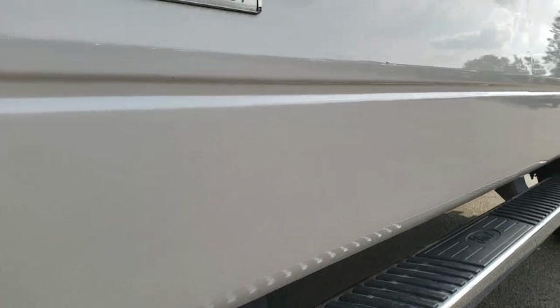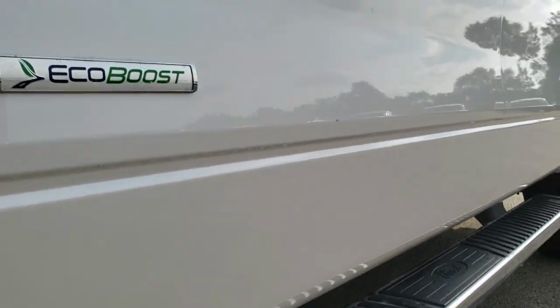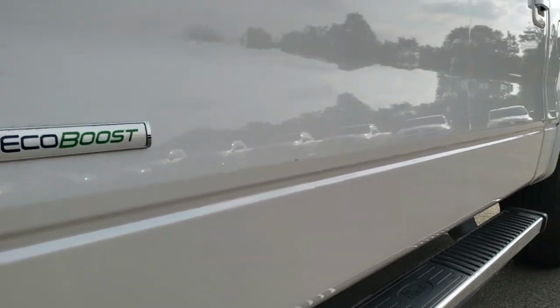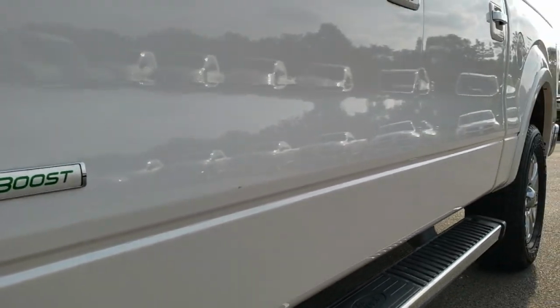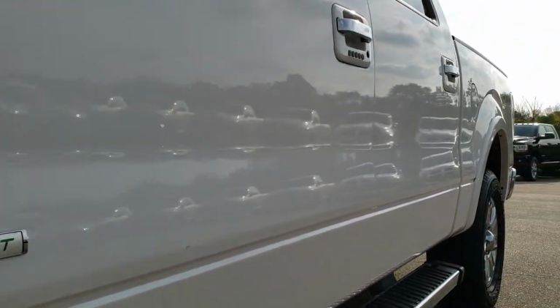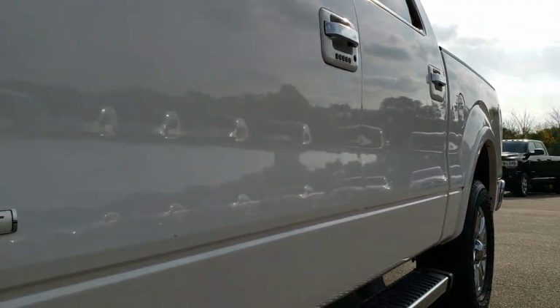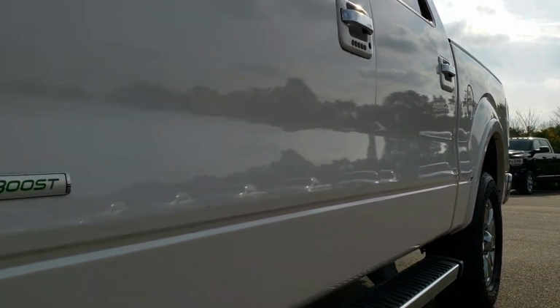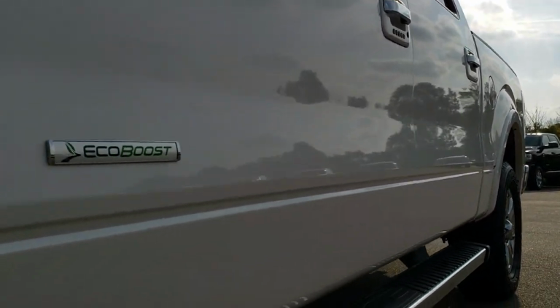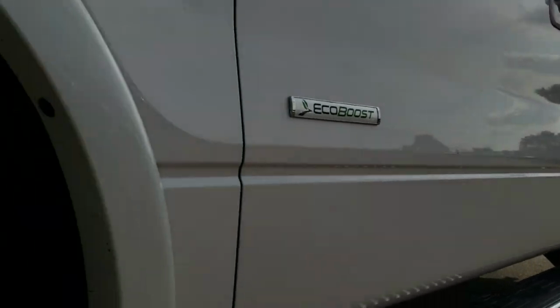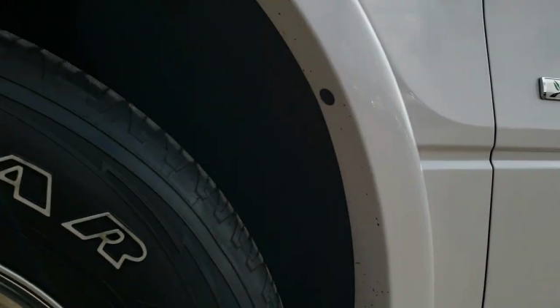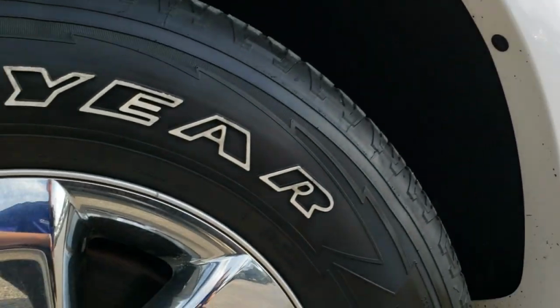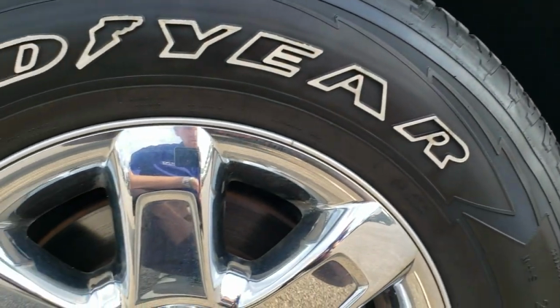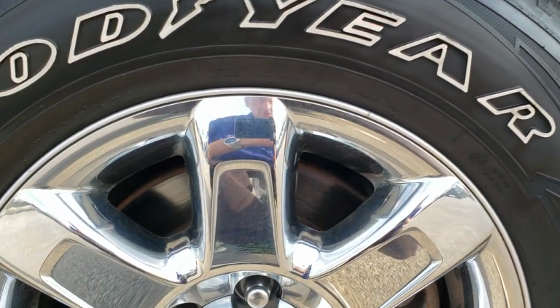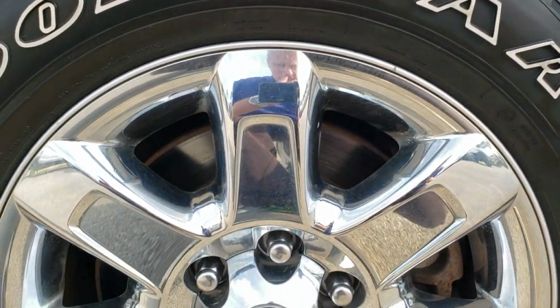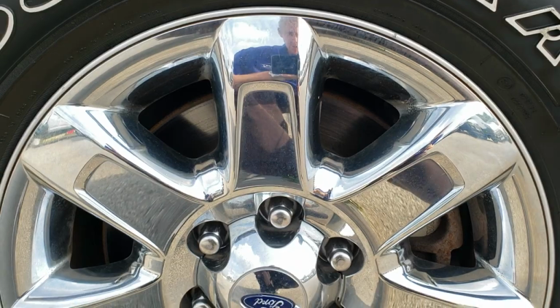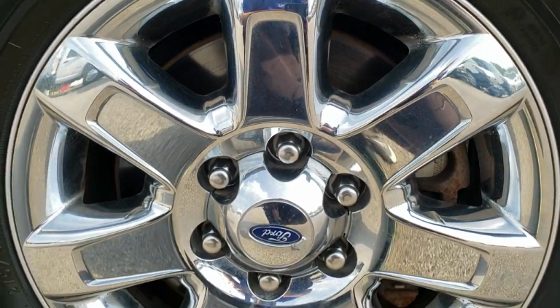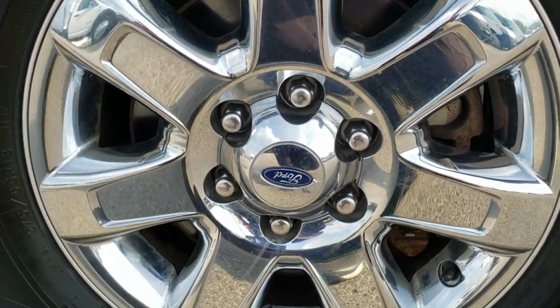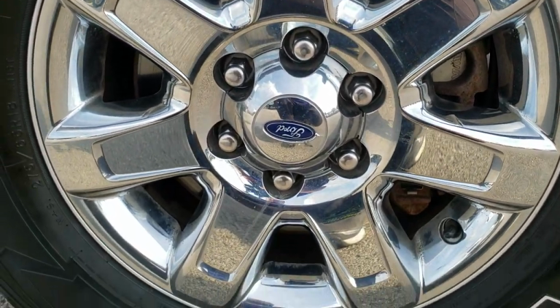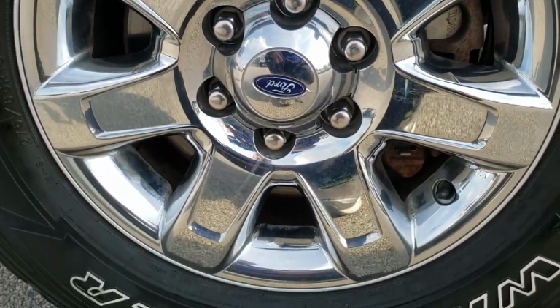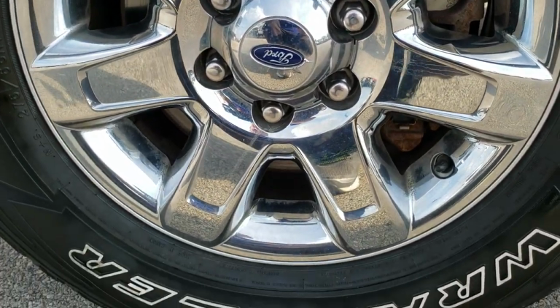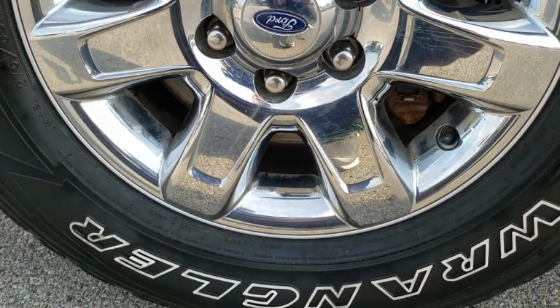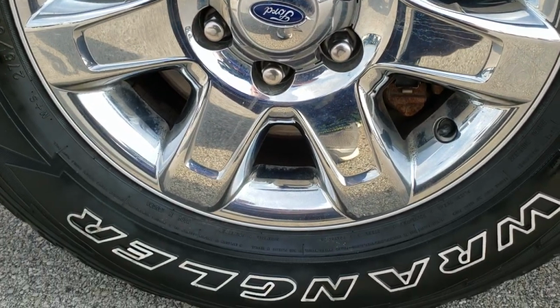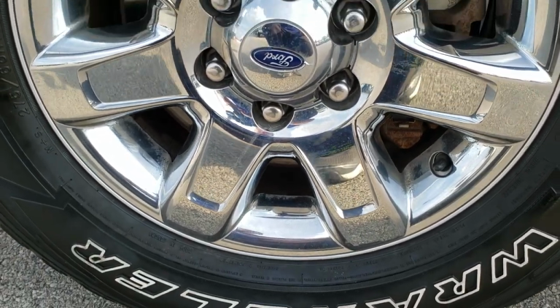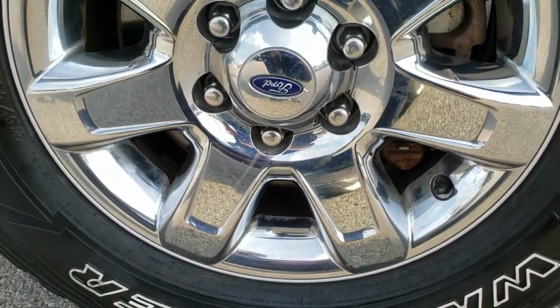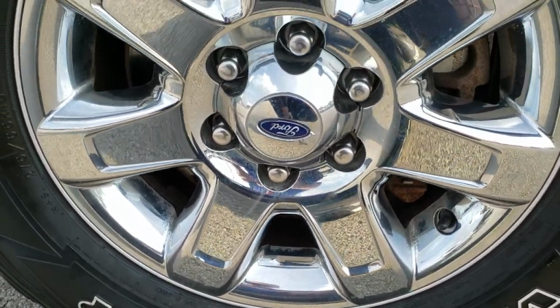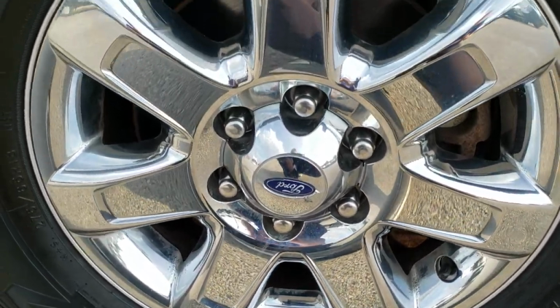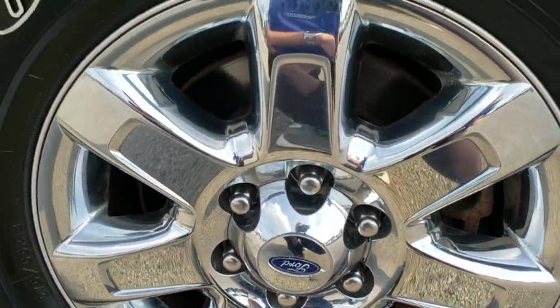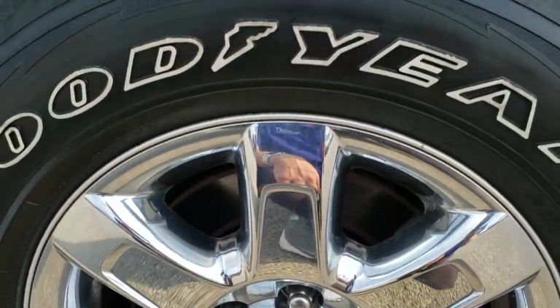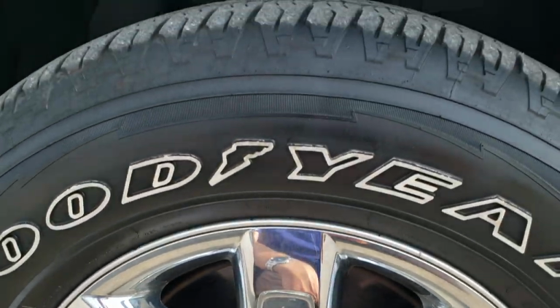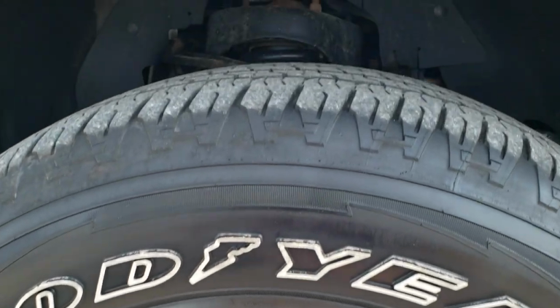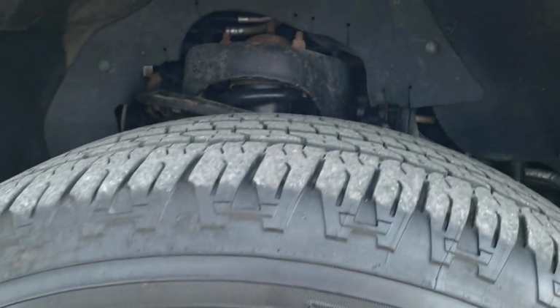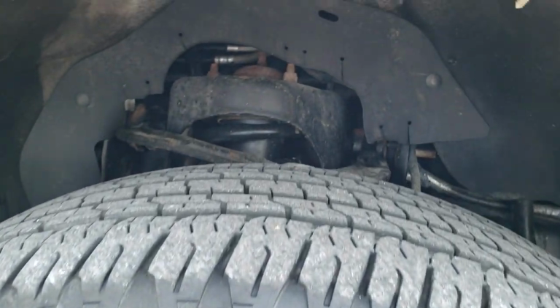If you want to check out this vehicle on our website, in the upper right-hand part of the screen there is a link to this vehicle. Click that link and go right to our website to look at all the photos.